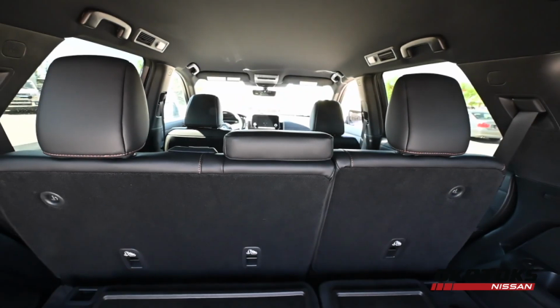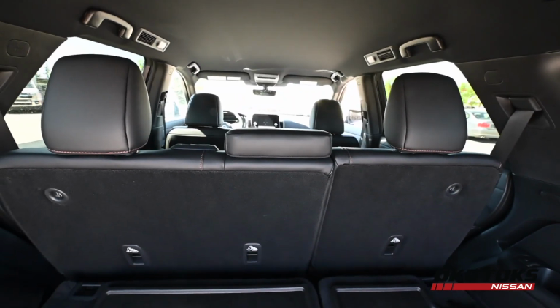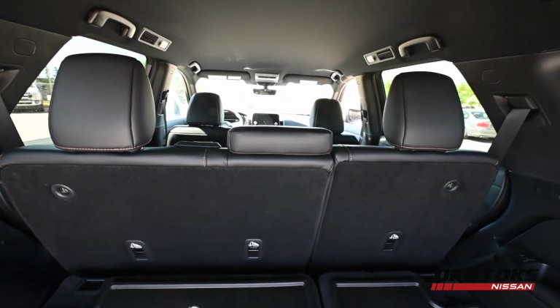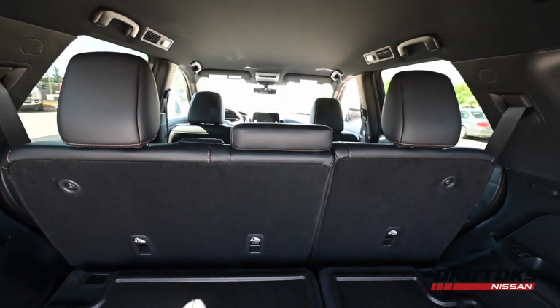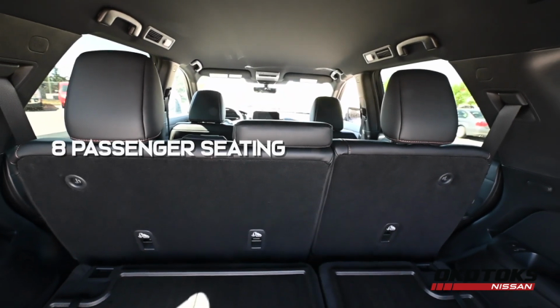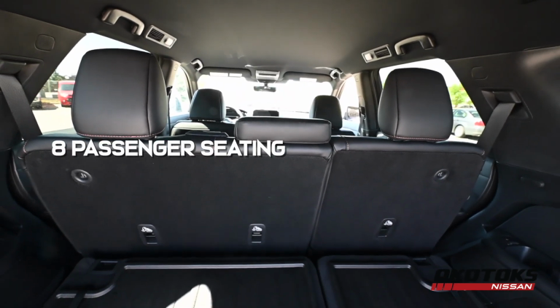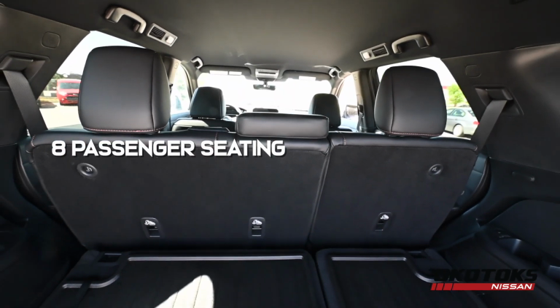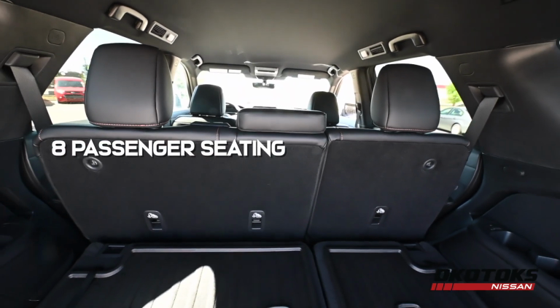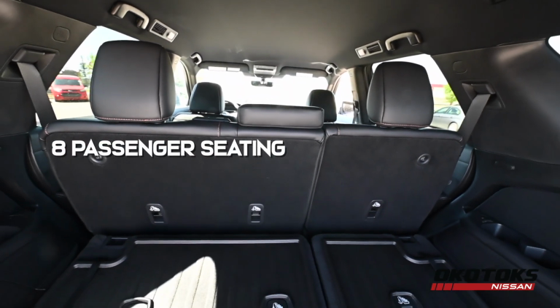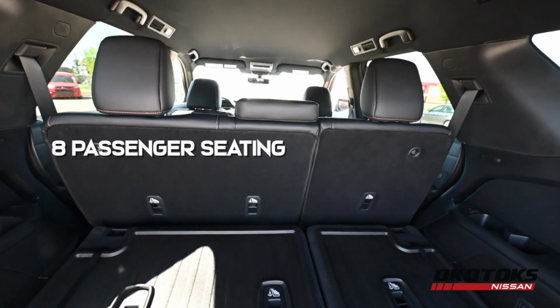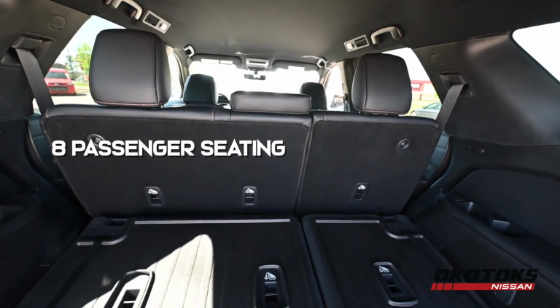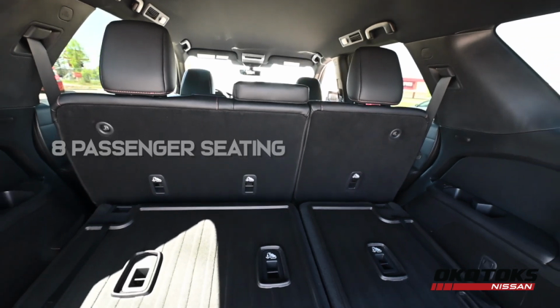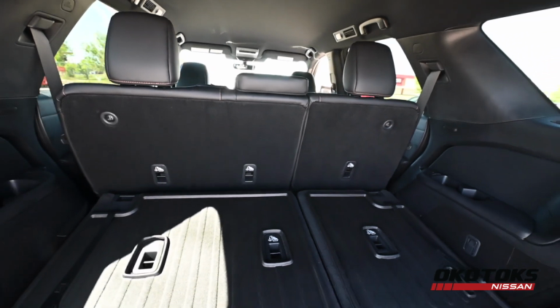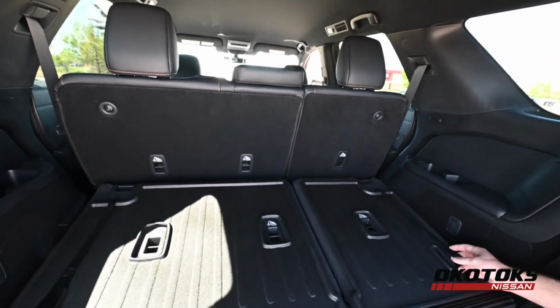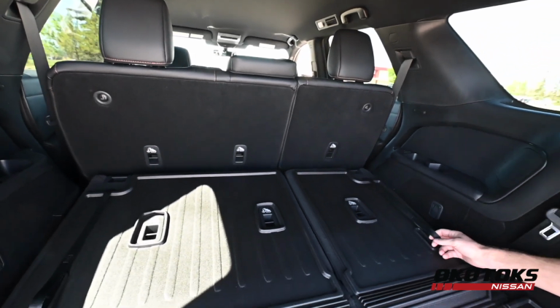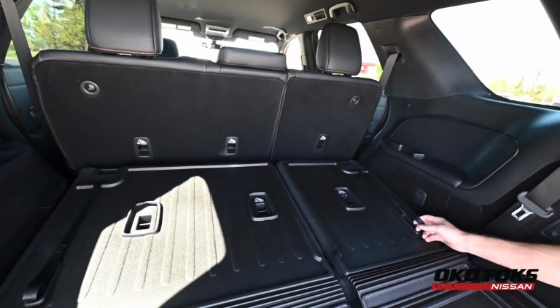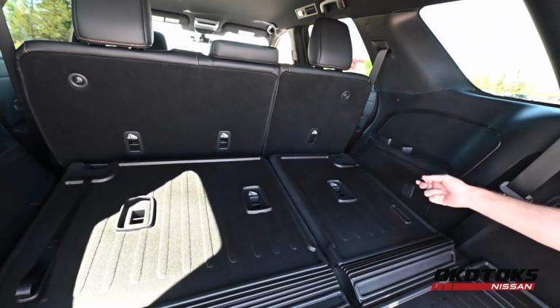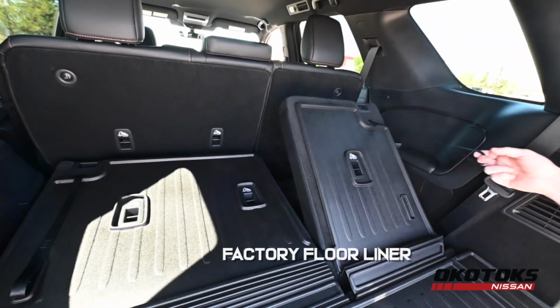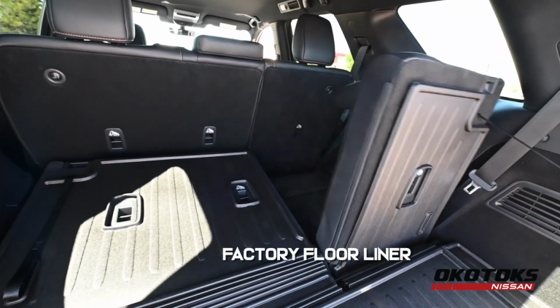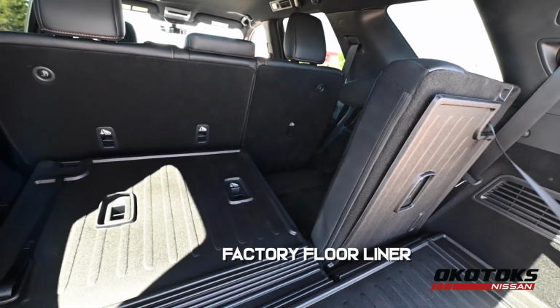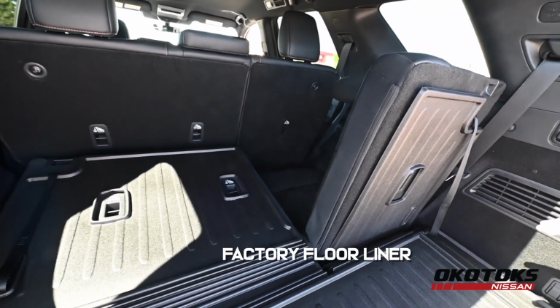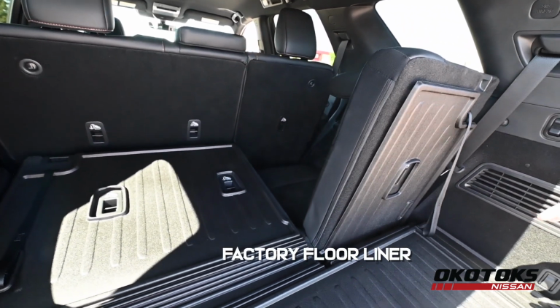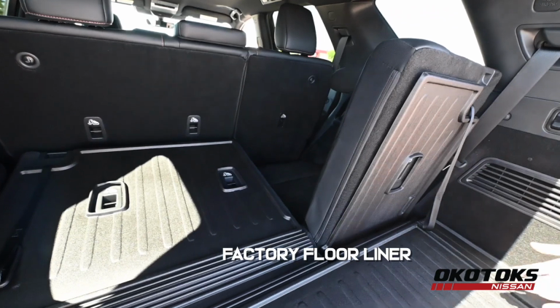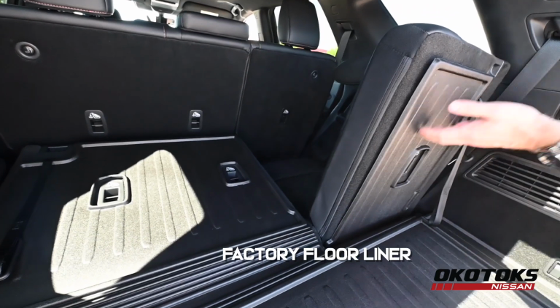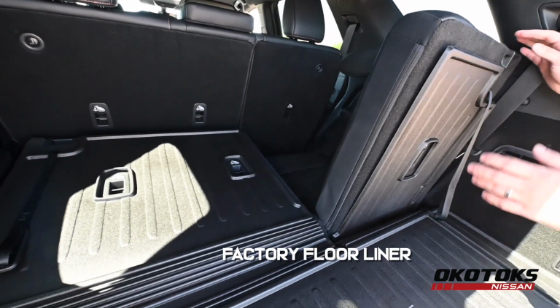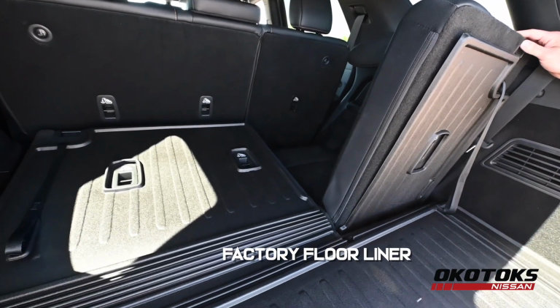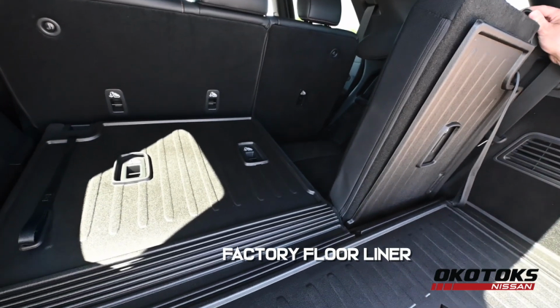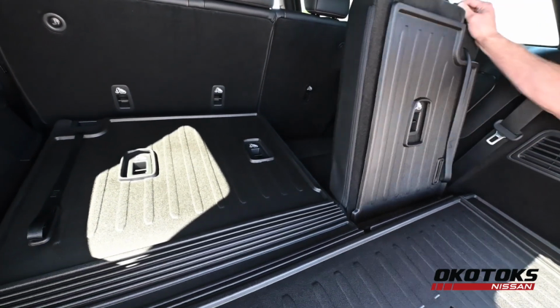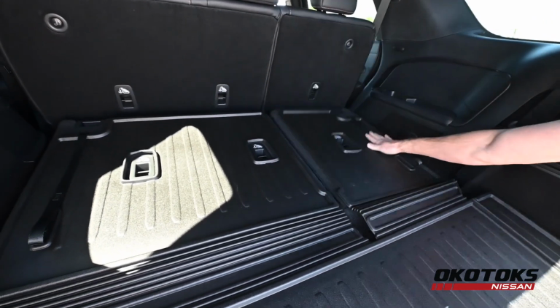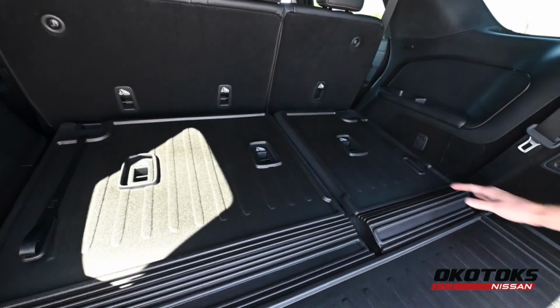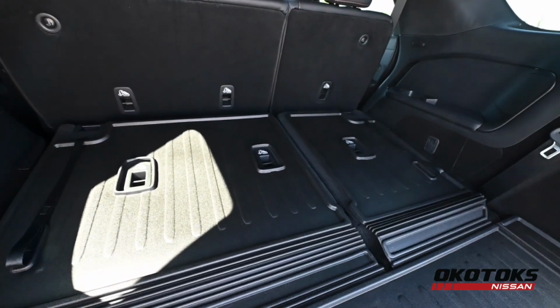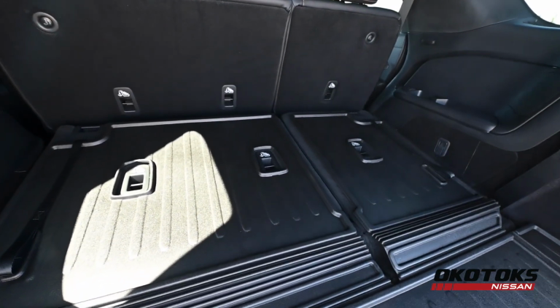The Rock Creek is configured for eight passenger seating with its three rows of seats. Right now we have the third row folded down. It comes with a factory floor liner which has a crease in it so the cargo liner stays on the seat back when you're using it and goes back down when you're not.